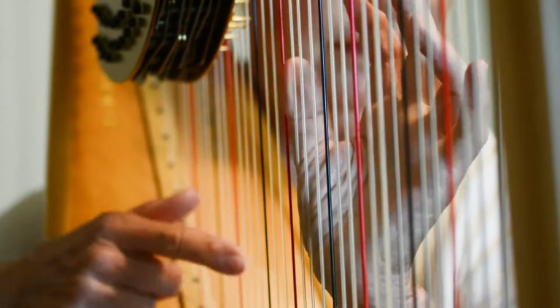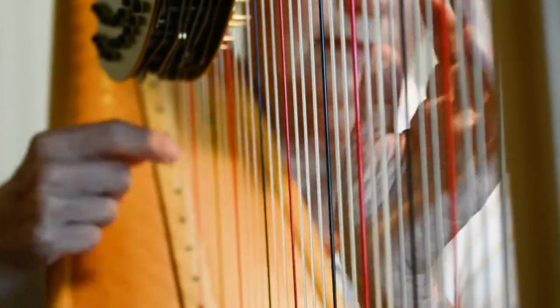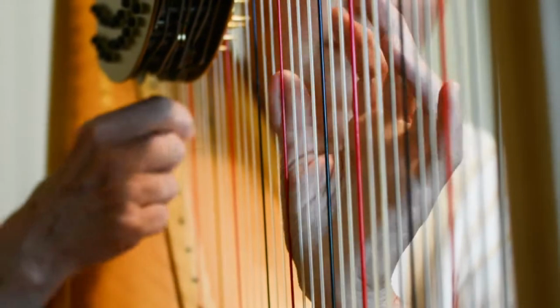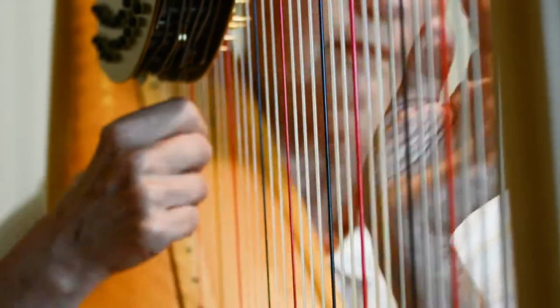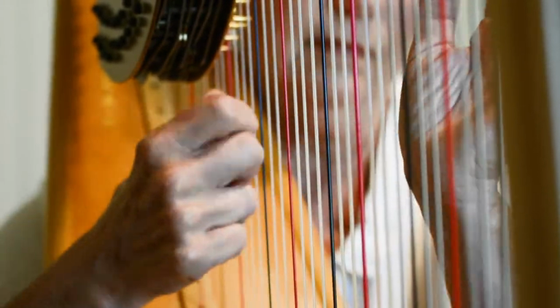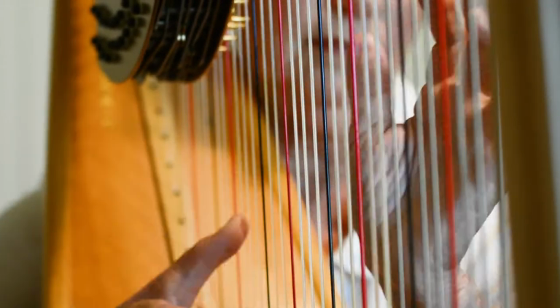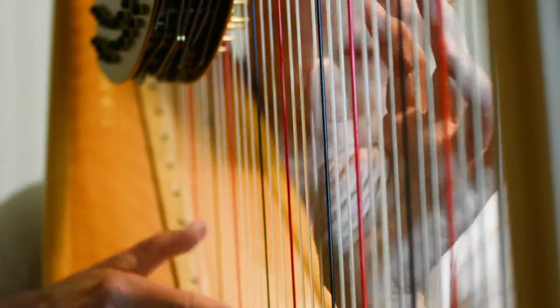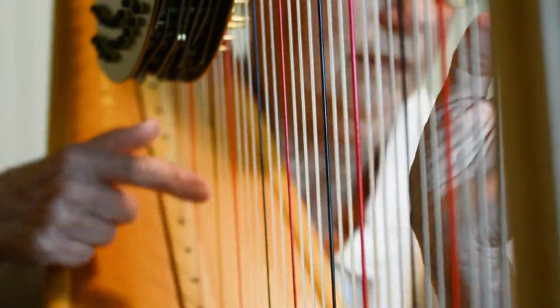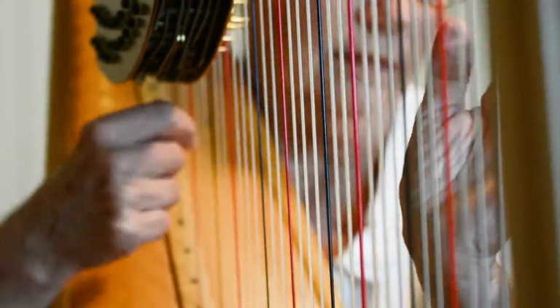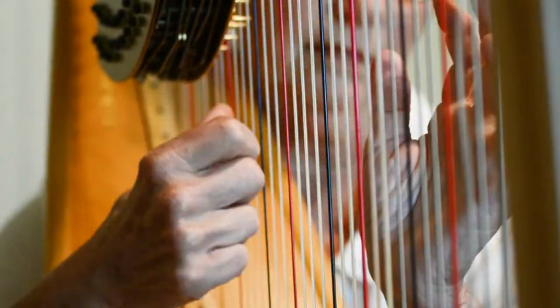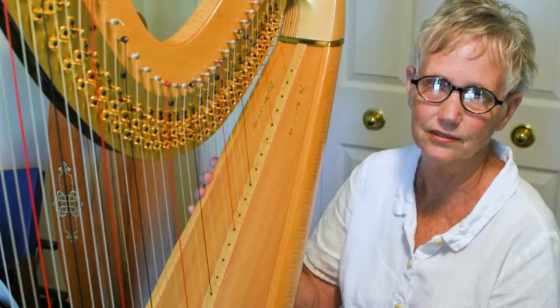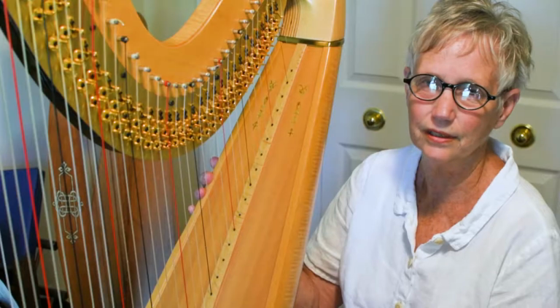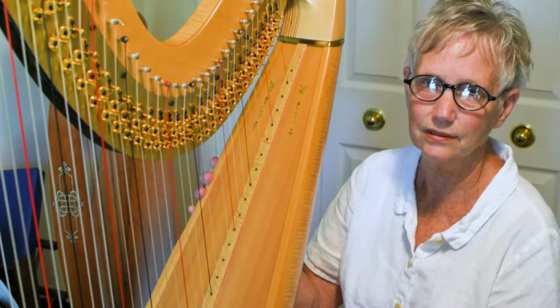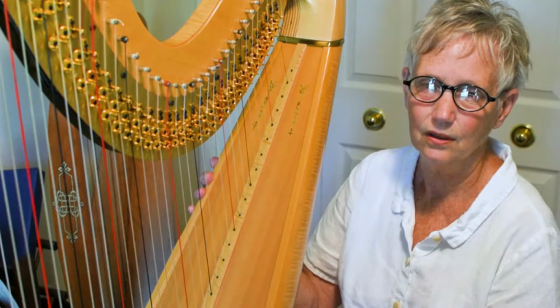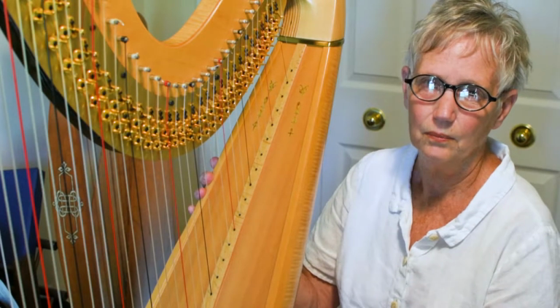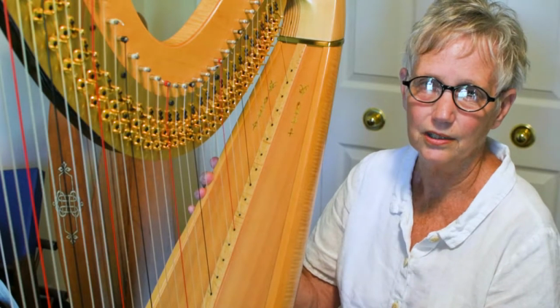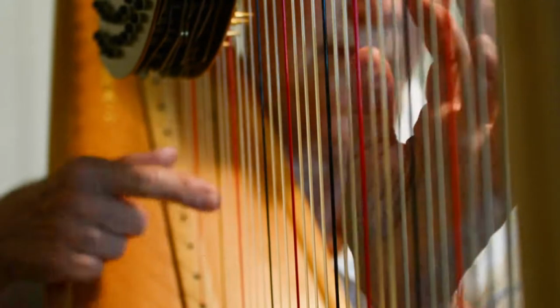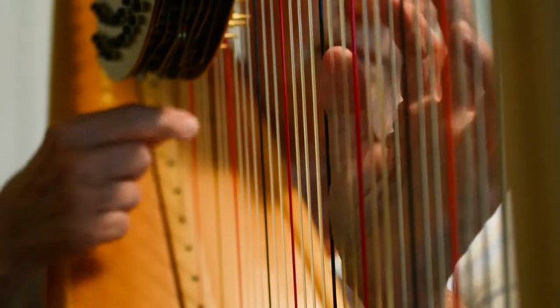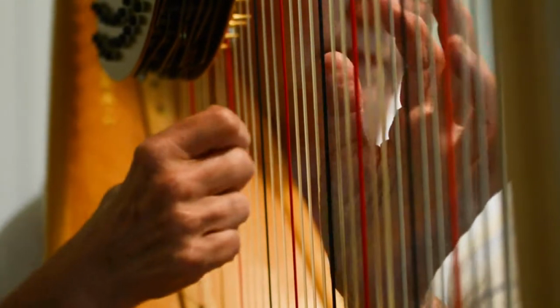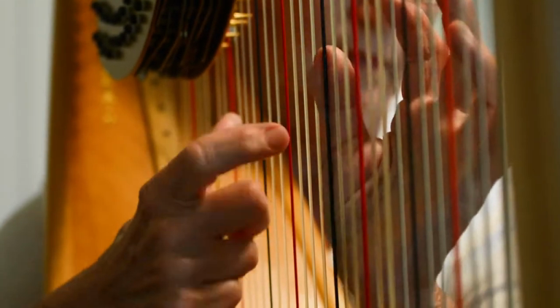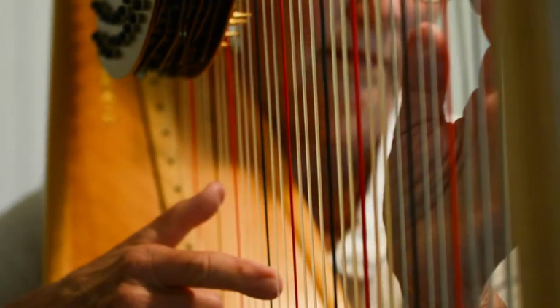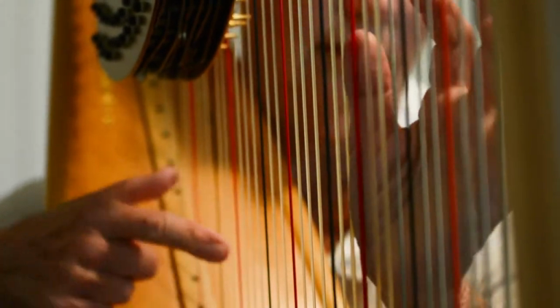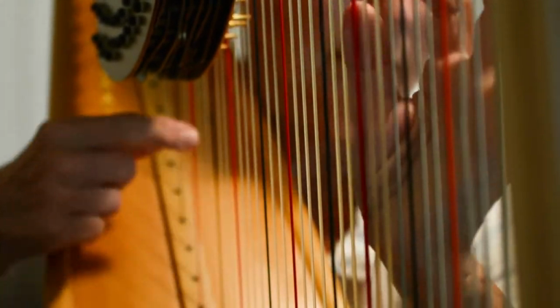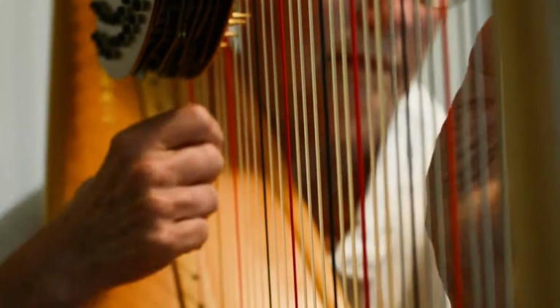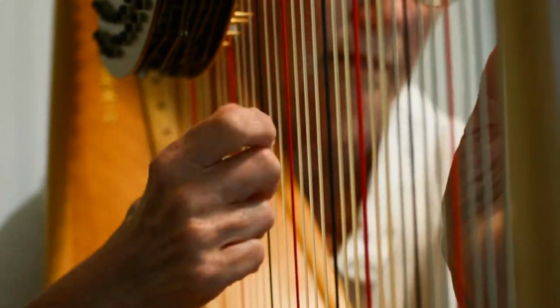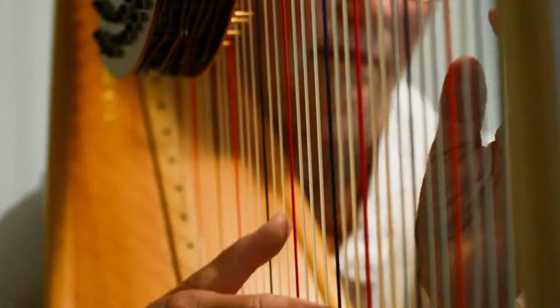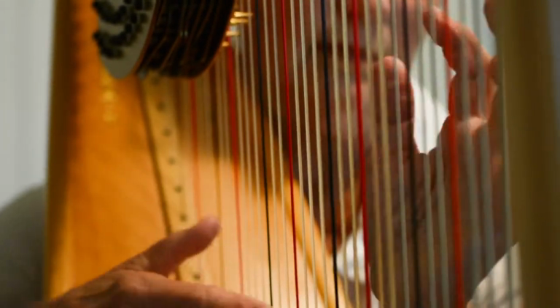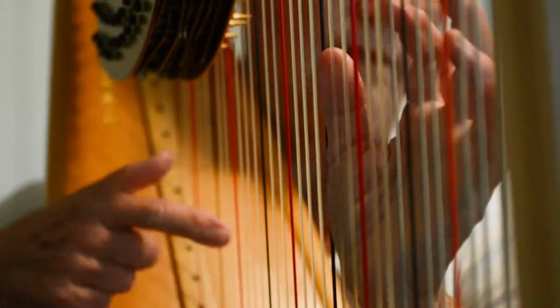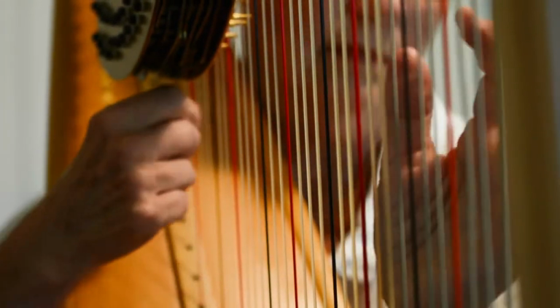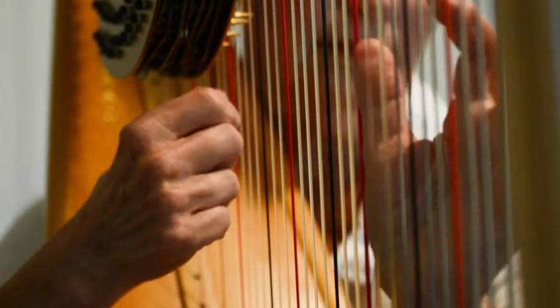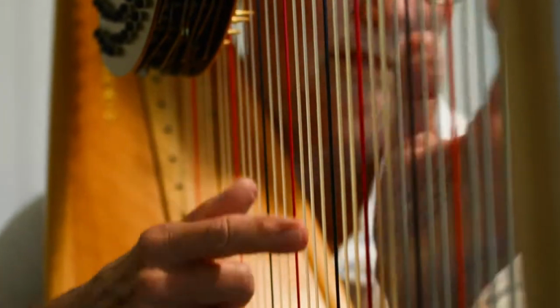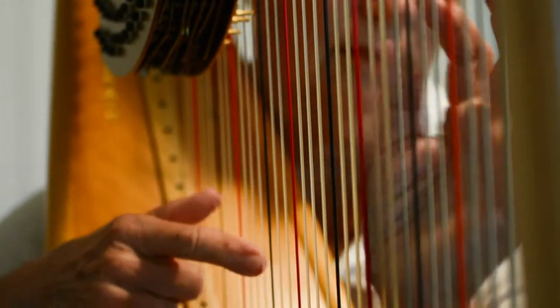It doesn't really fit into any particular category — not strings, not percussion. Usually they place it with percussion, but it's not really a percussion instrument either.